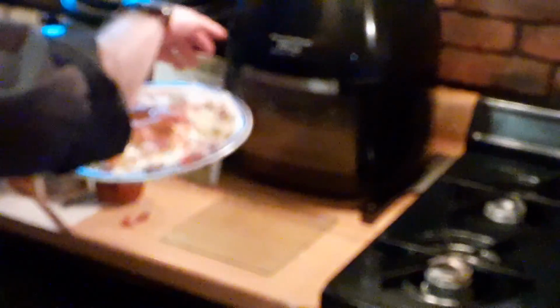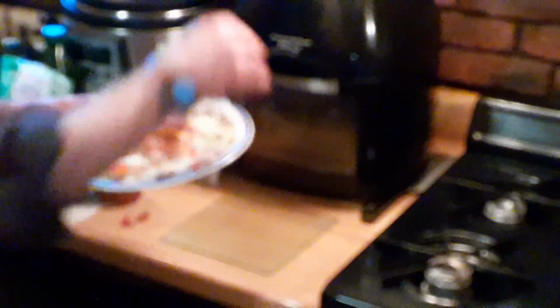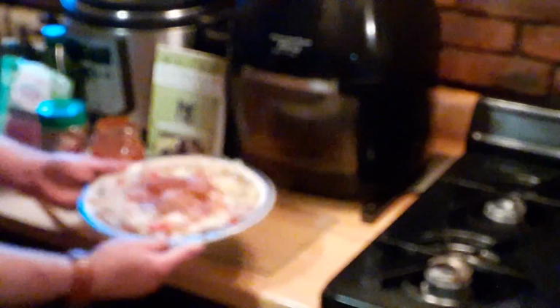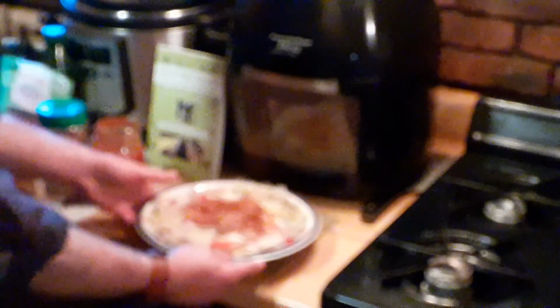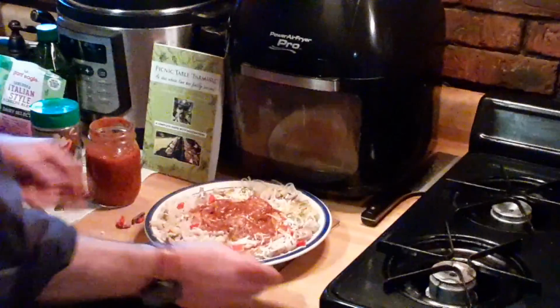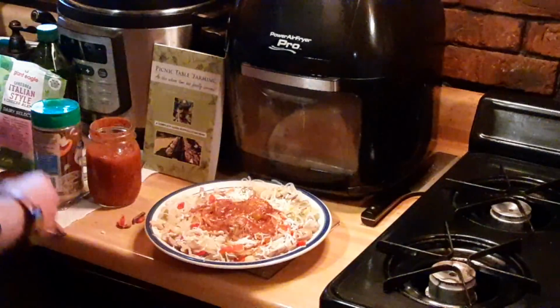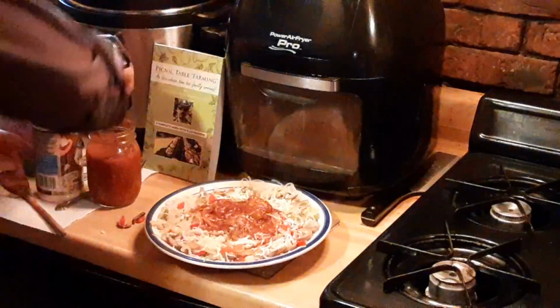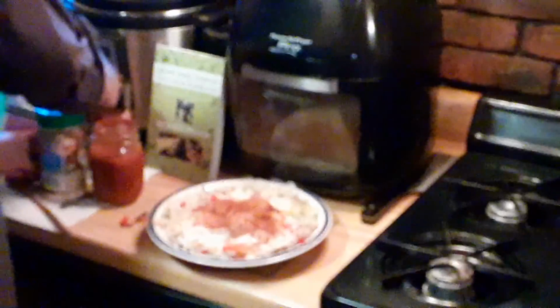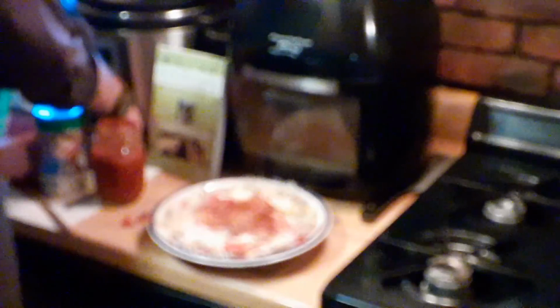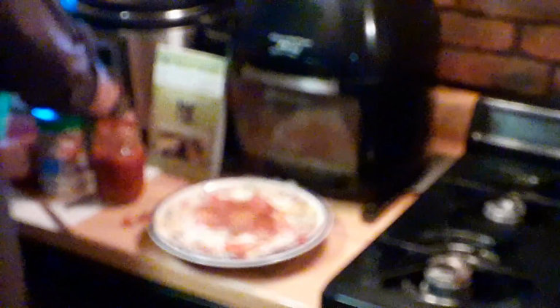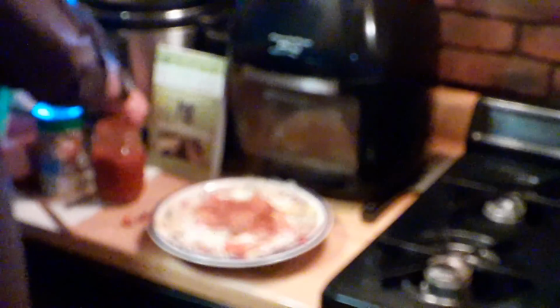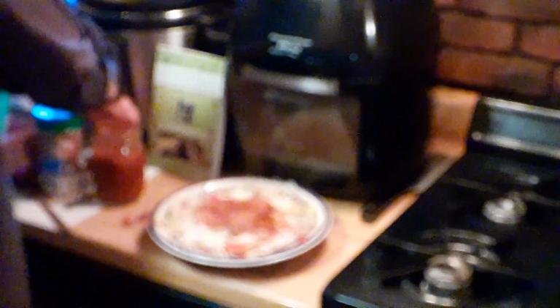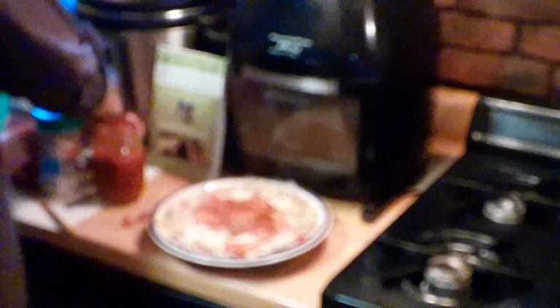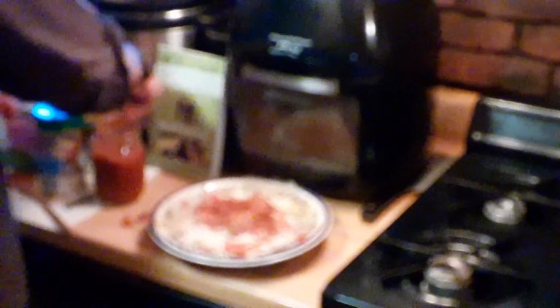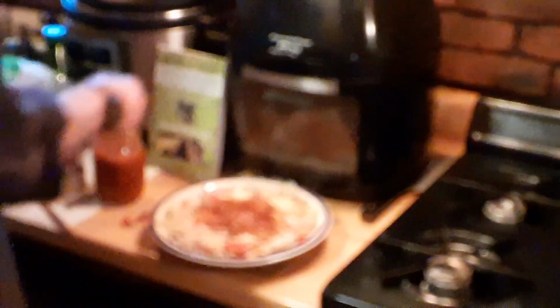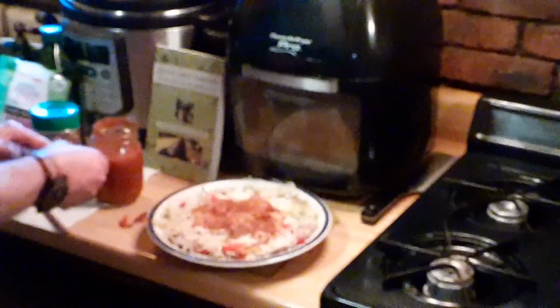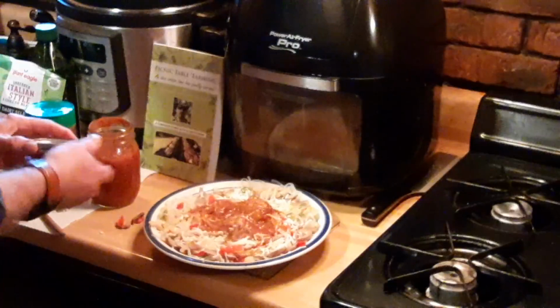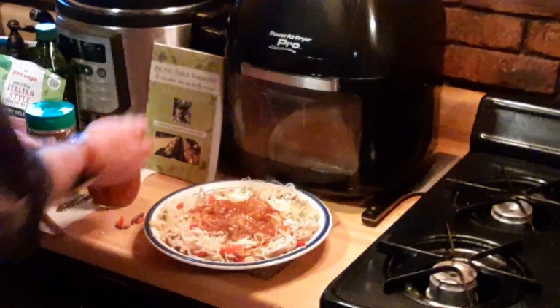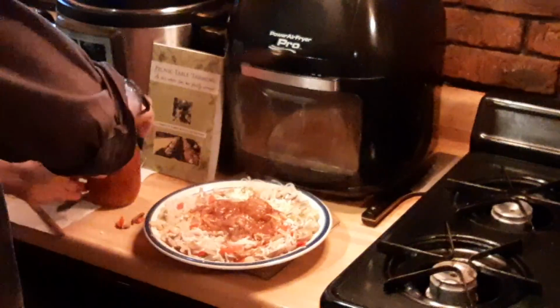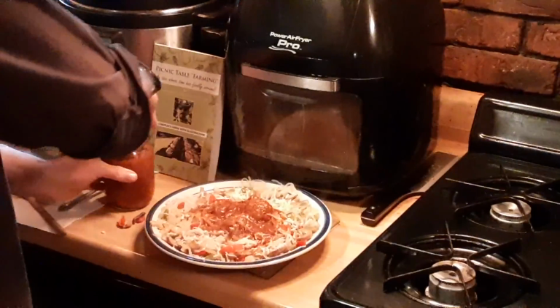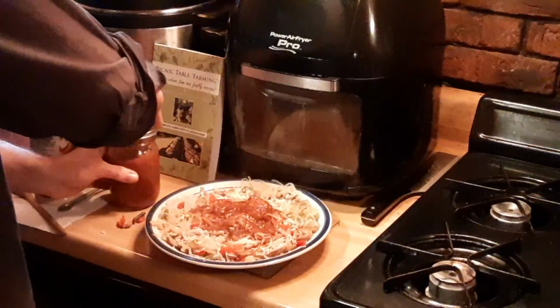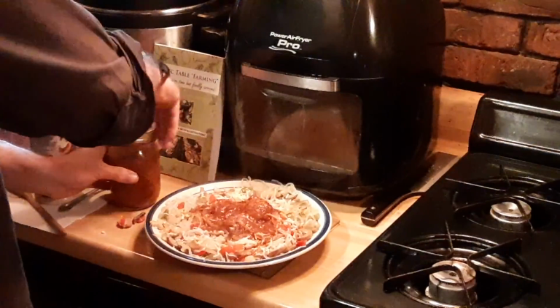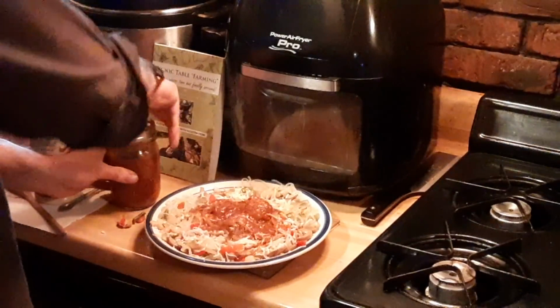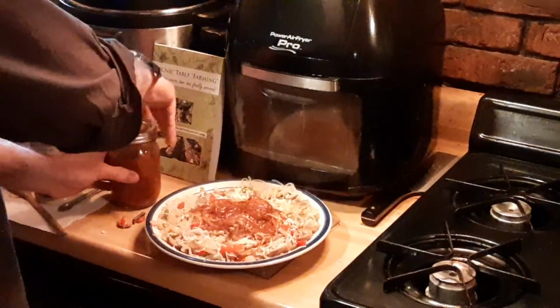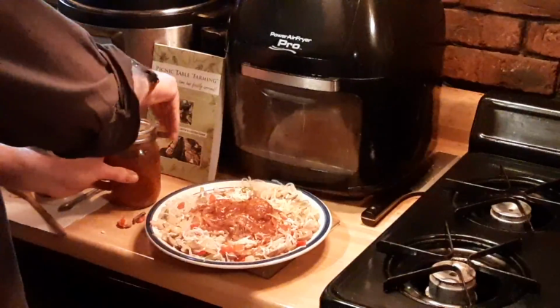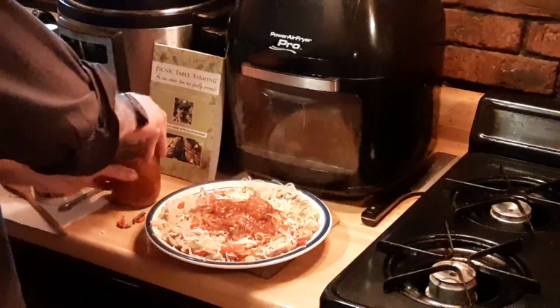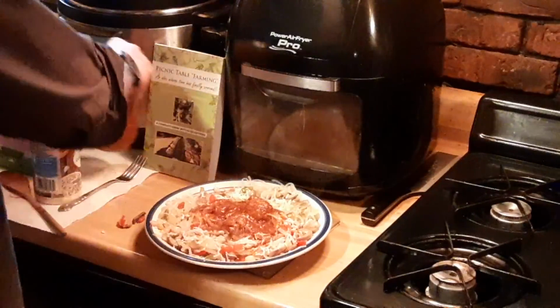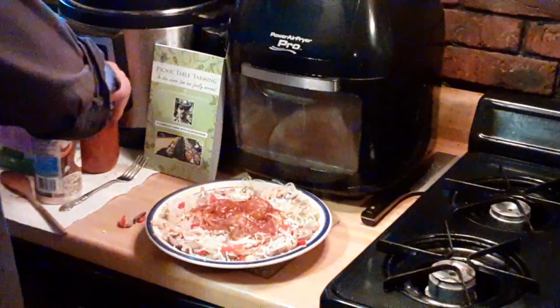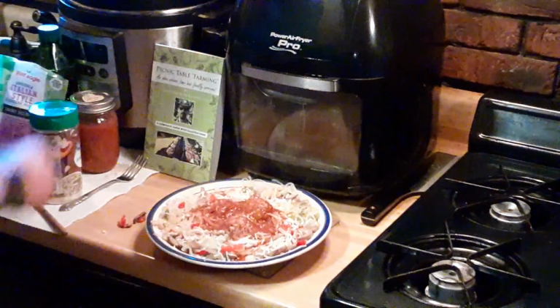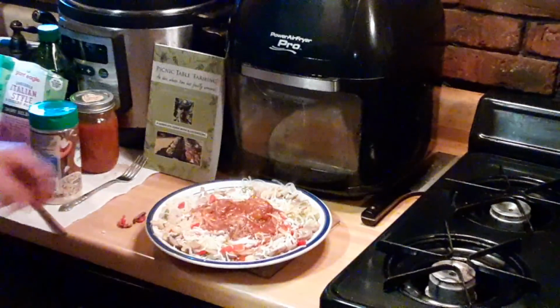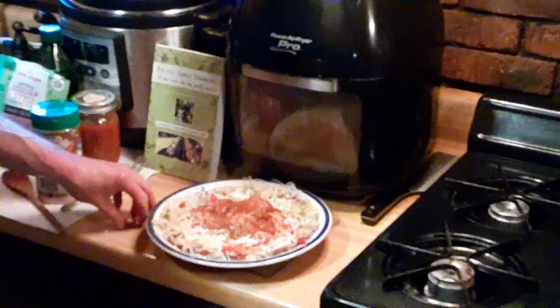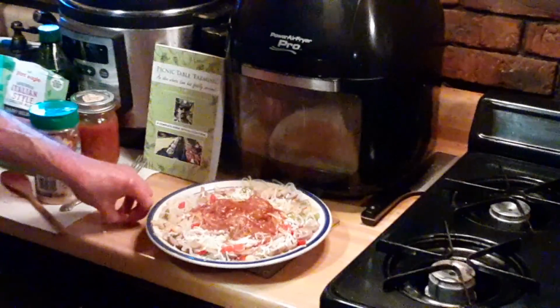So there you have it — low cost, low calorie, low carb, gluten free, very flavorful. And you're good to go.